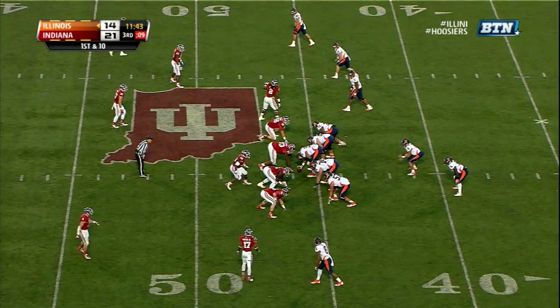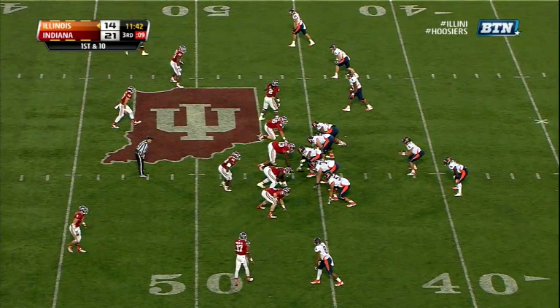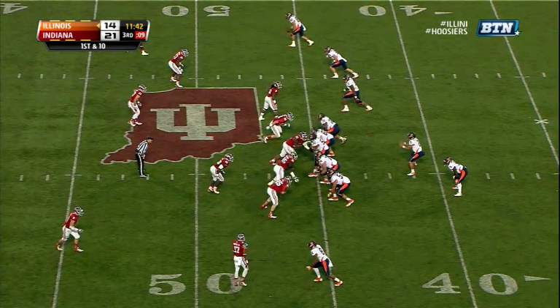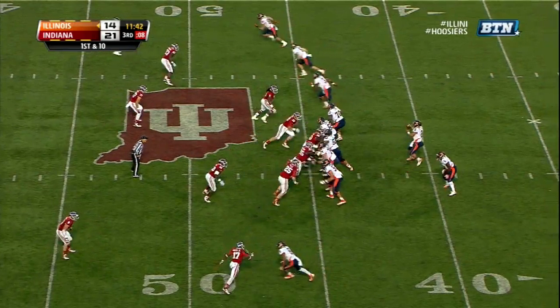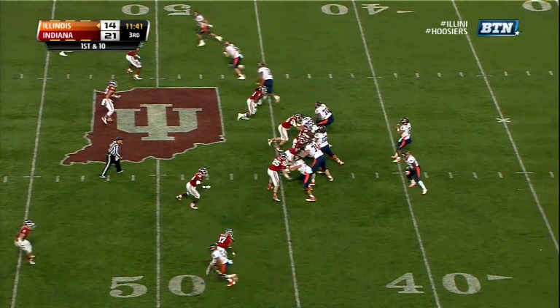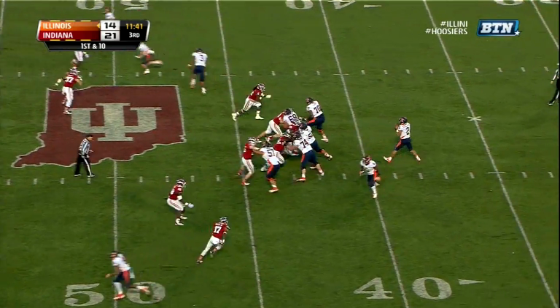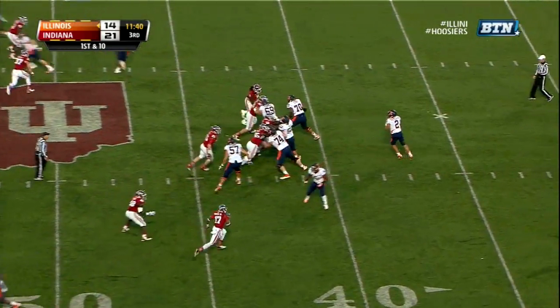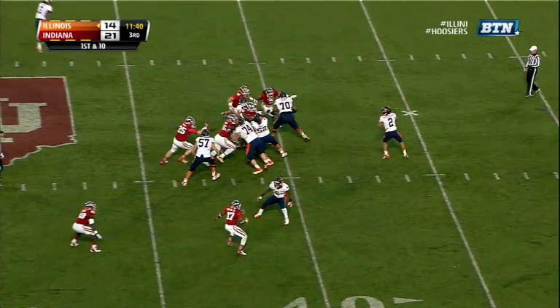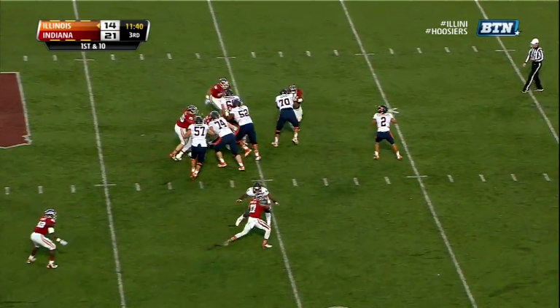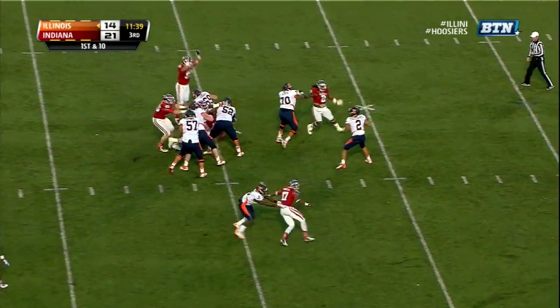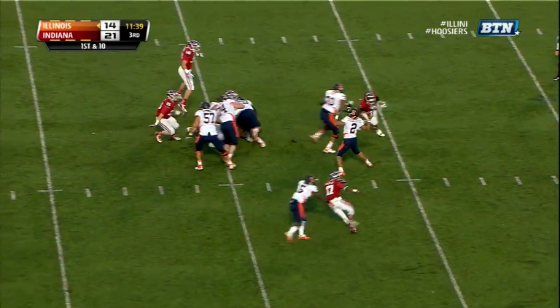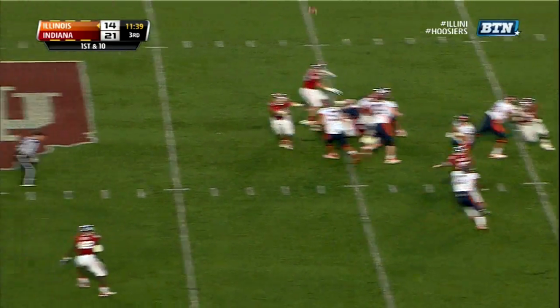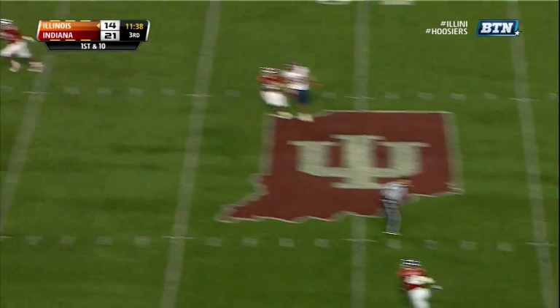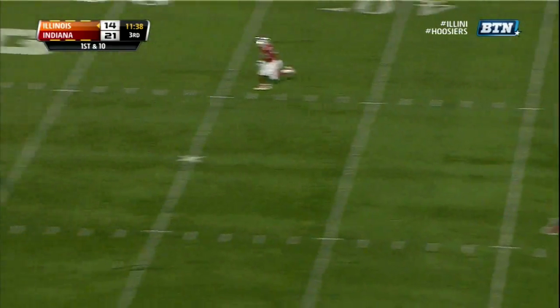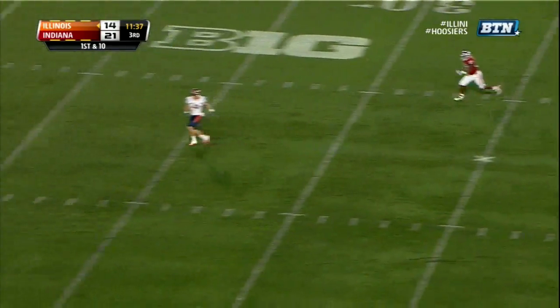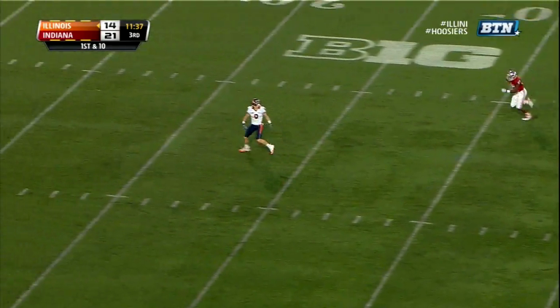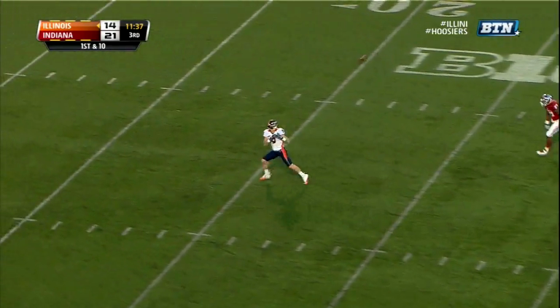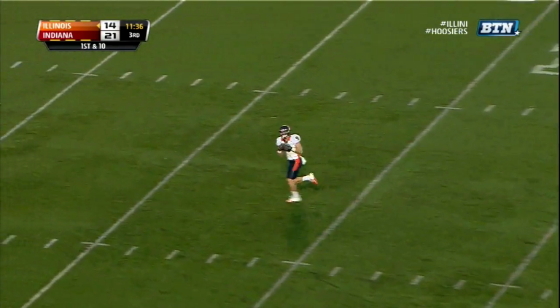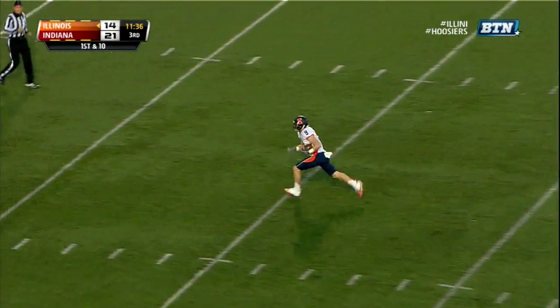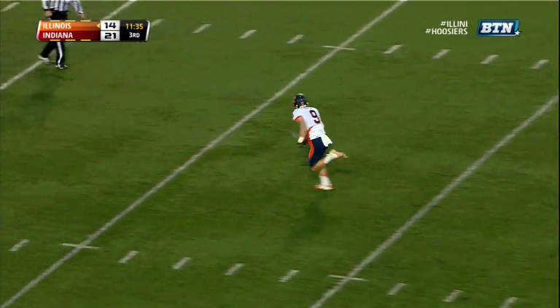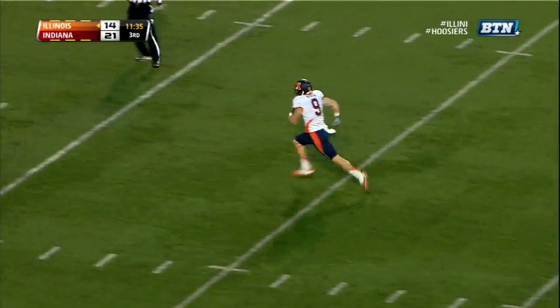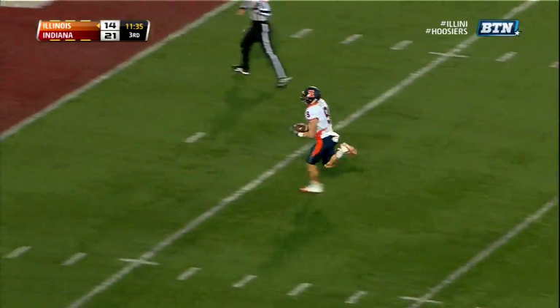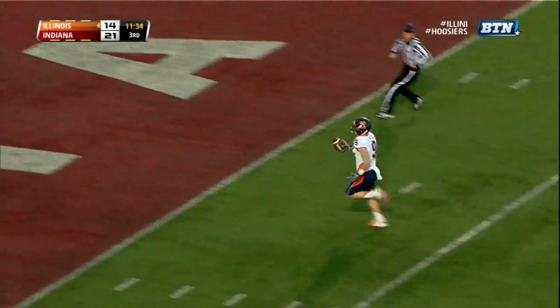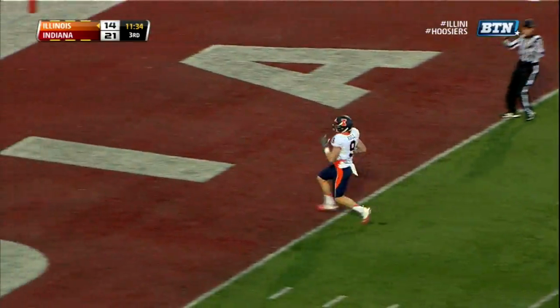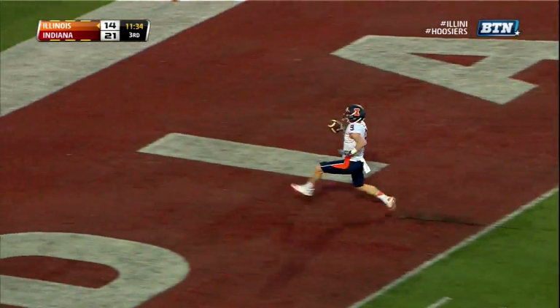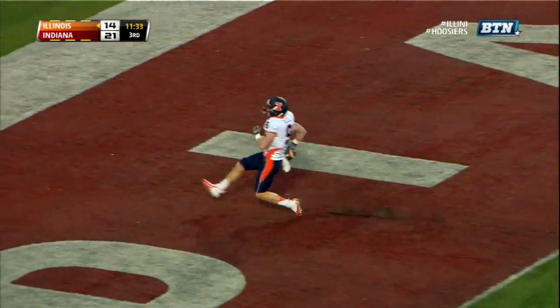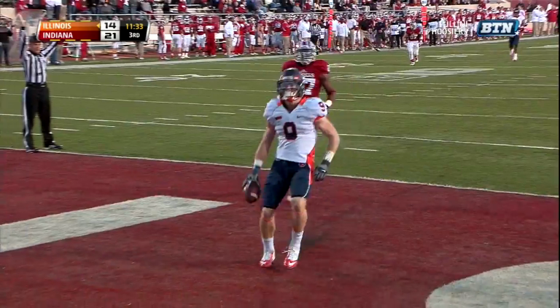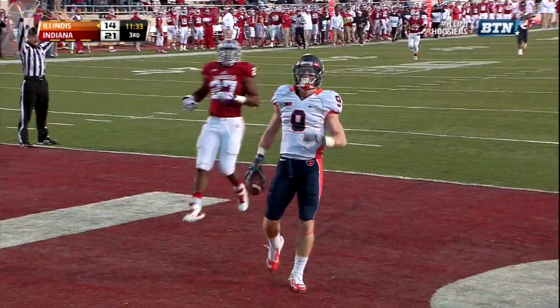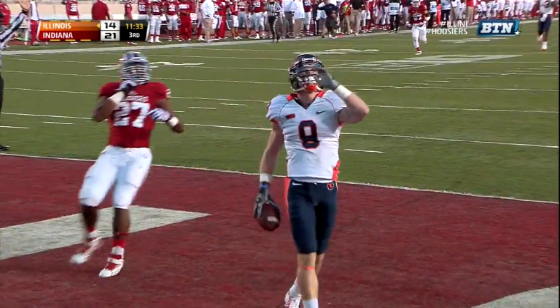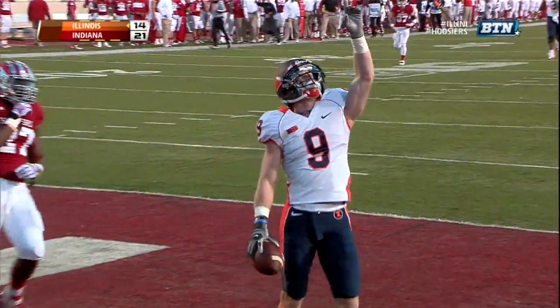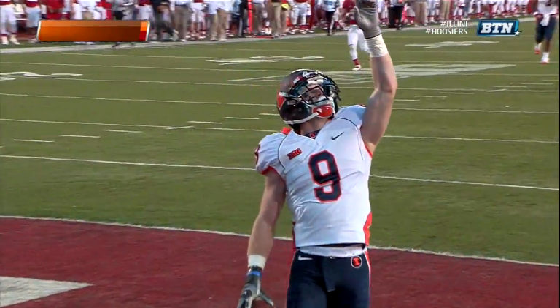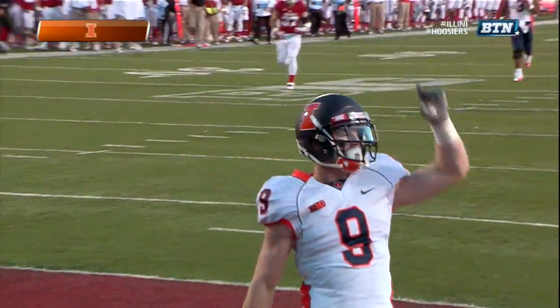The corner down to the bottom of the screen — Michael Bennett, Michael Hunter — he comes. Oh my gosh, how open can Steve Hall possibly be? Touchdown, Illinois!